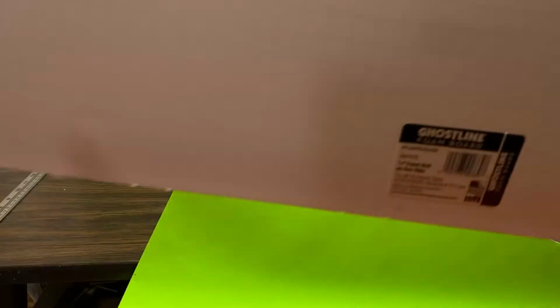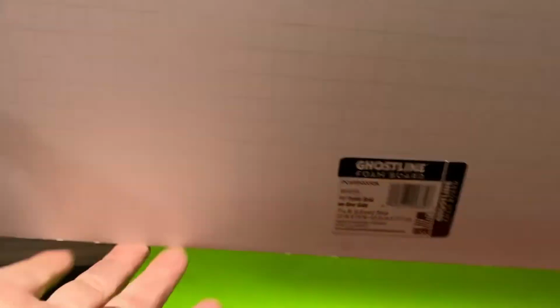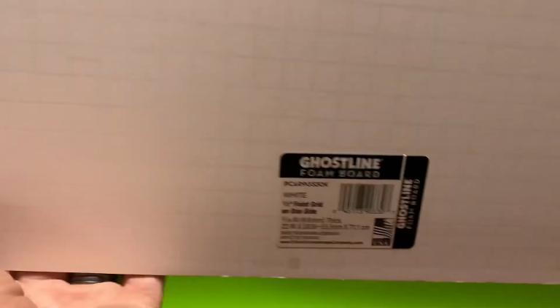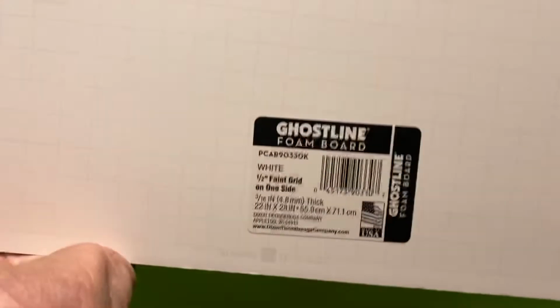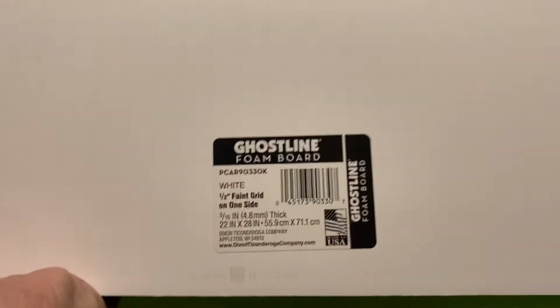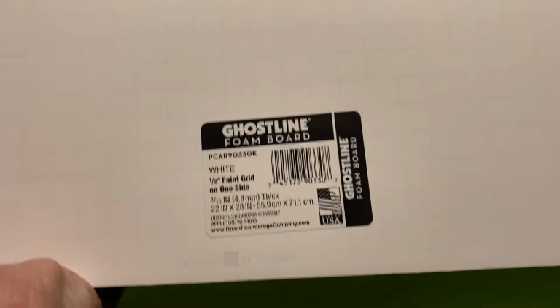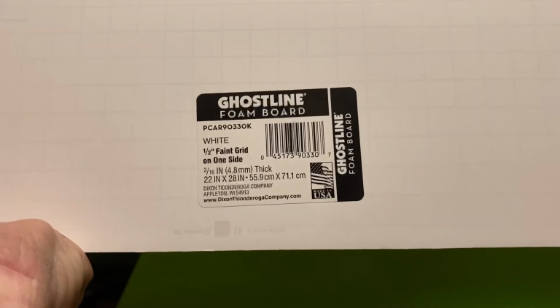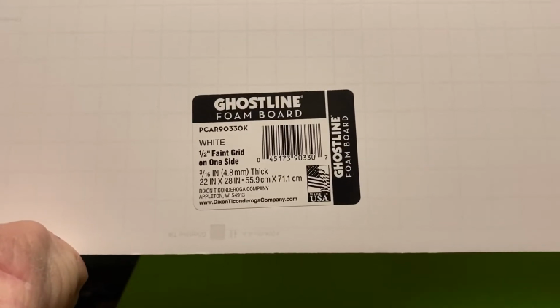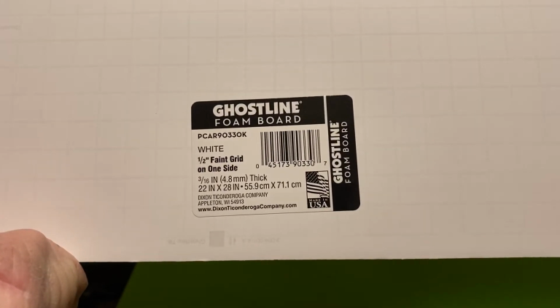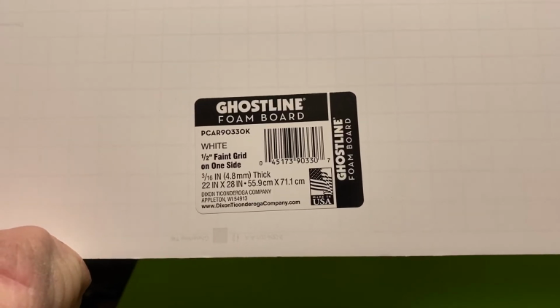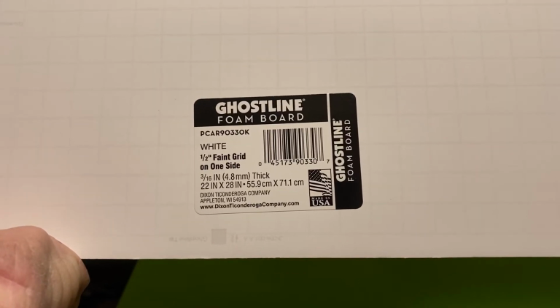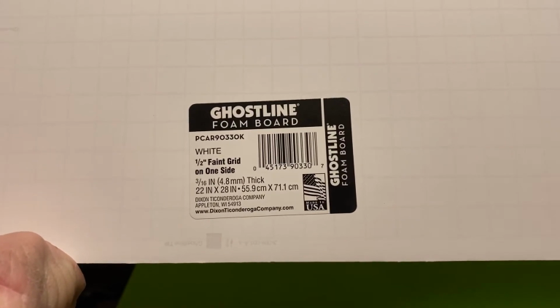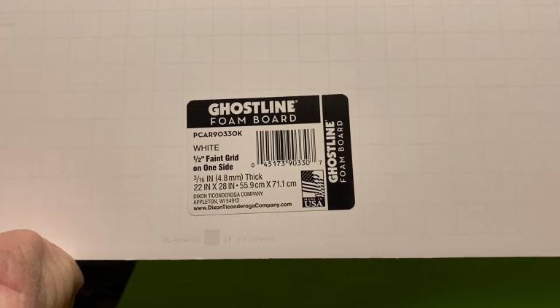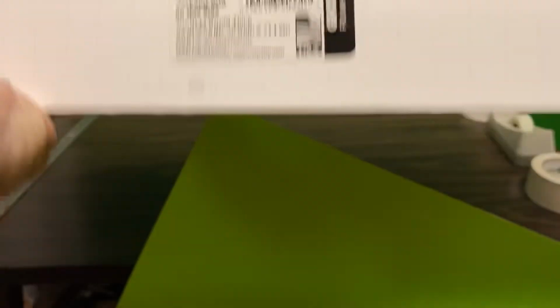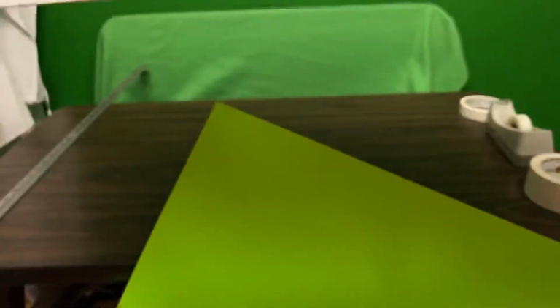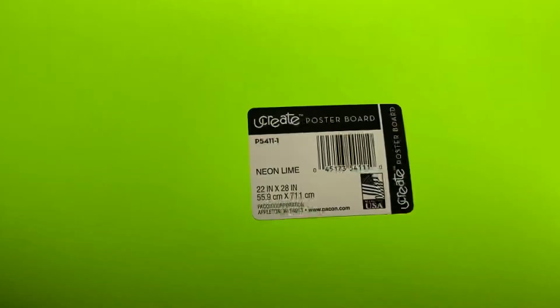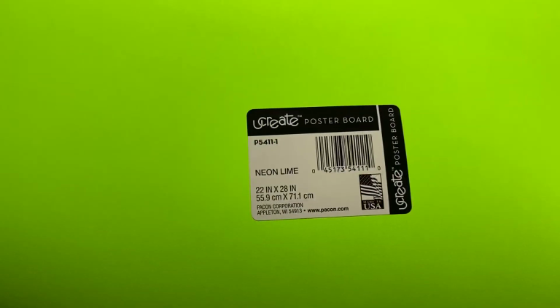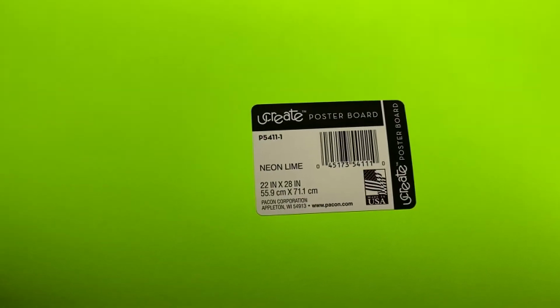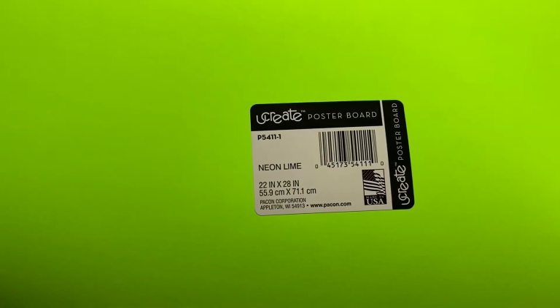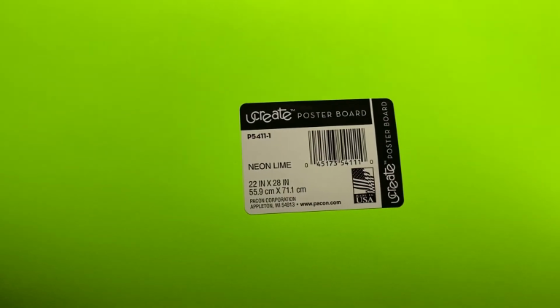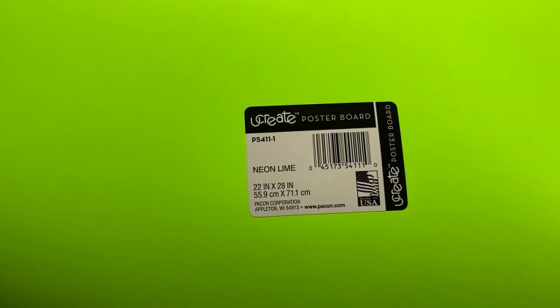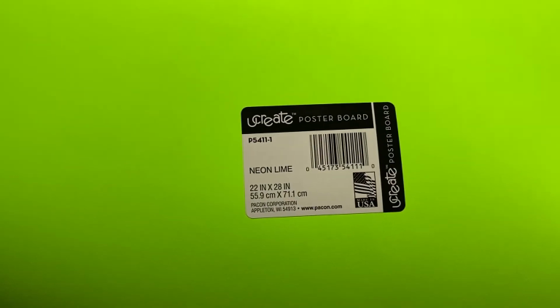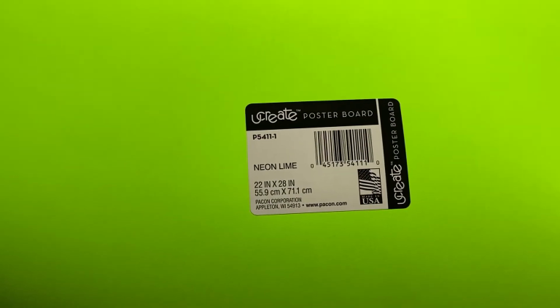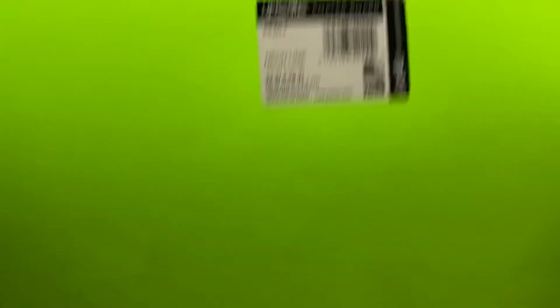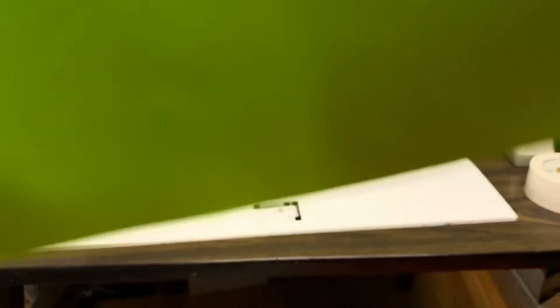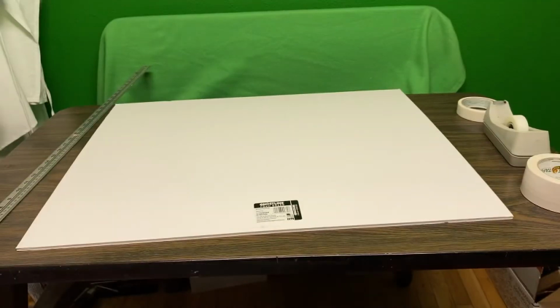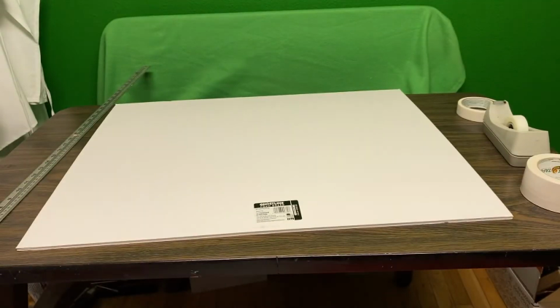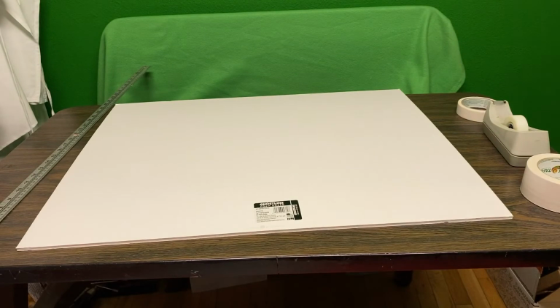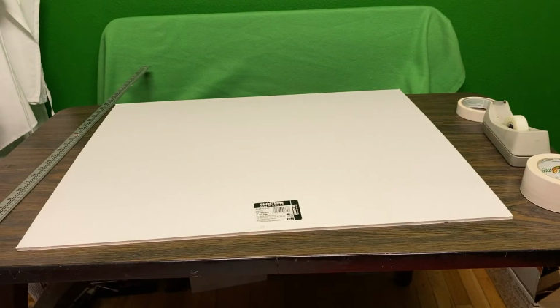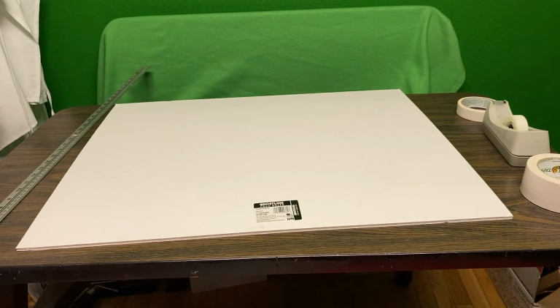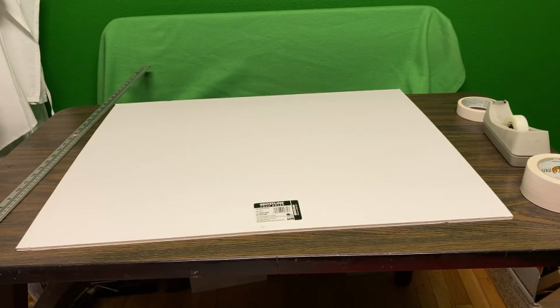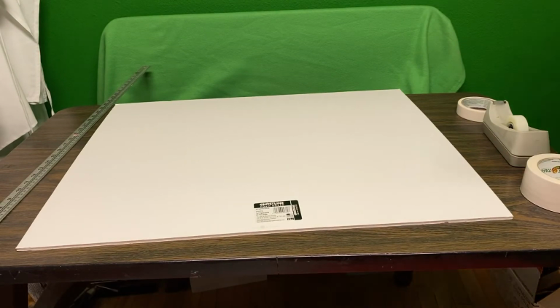I picked up a piece of foam board at Walmart and a piece of poster board at Walmart, and we're gonna make an imaginary window.